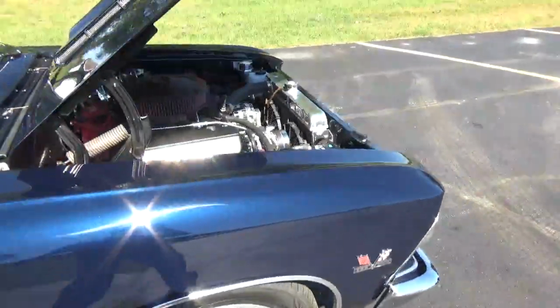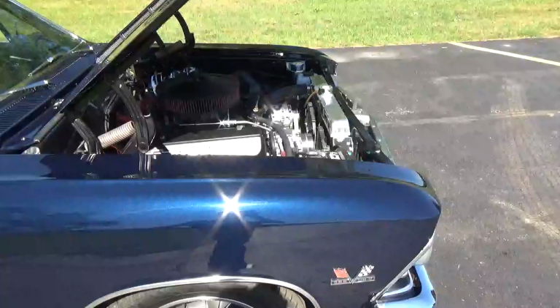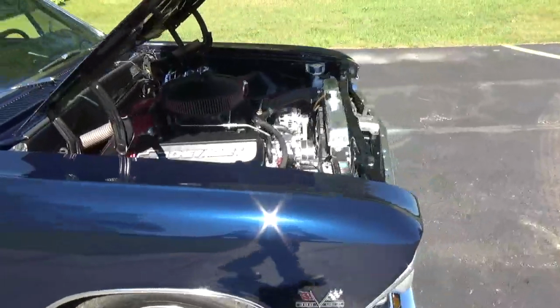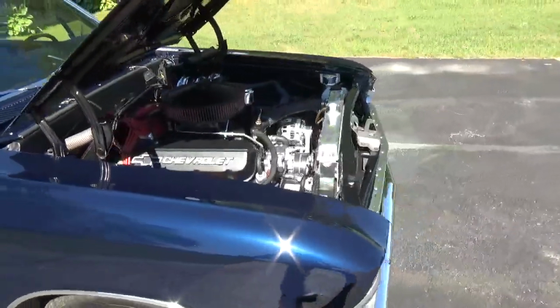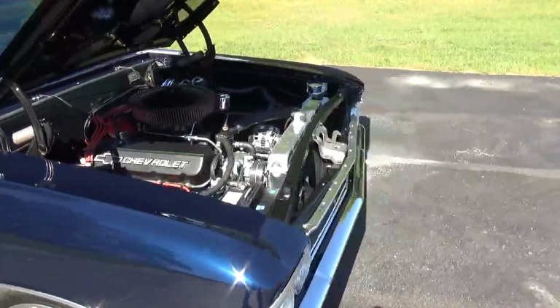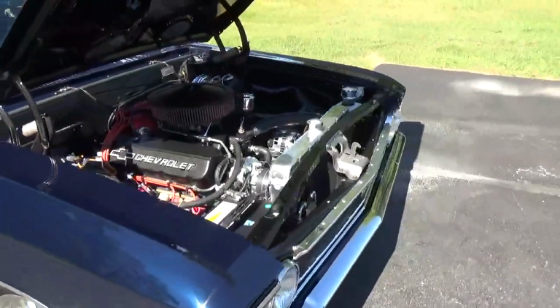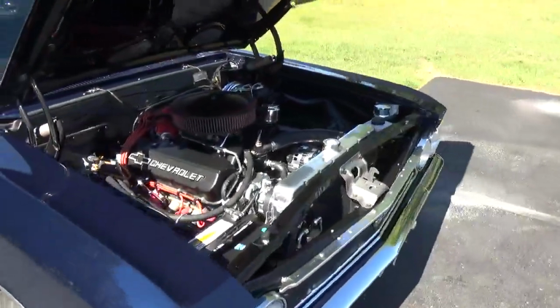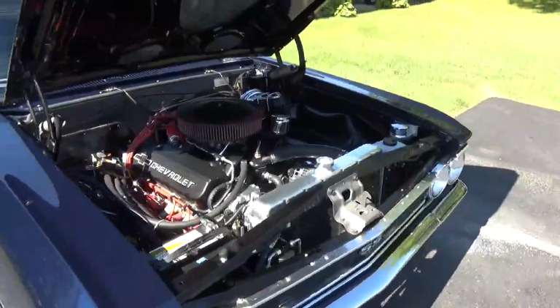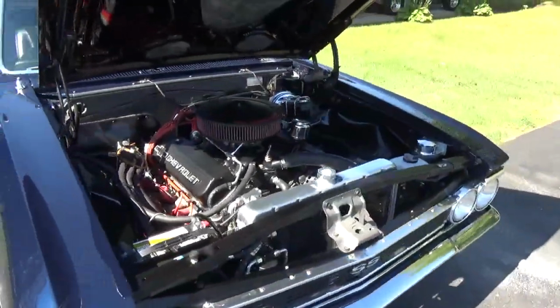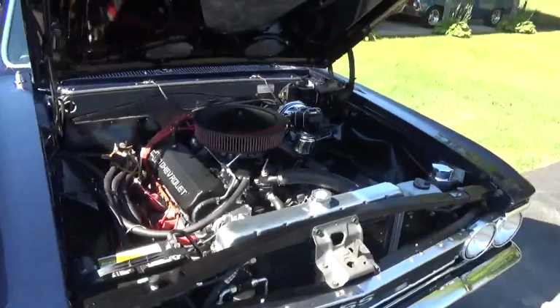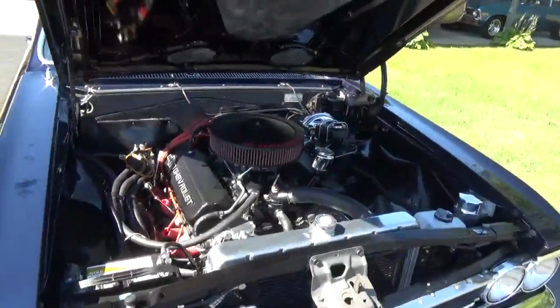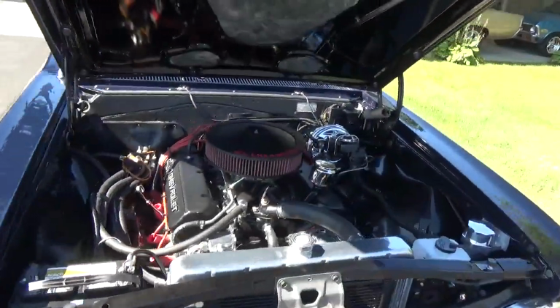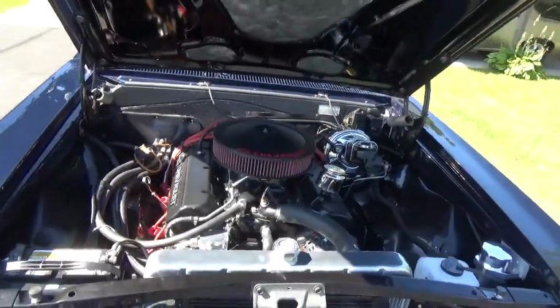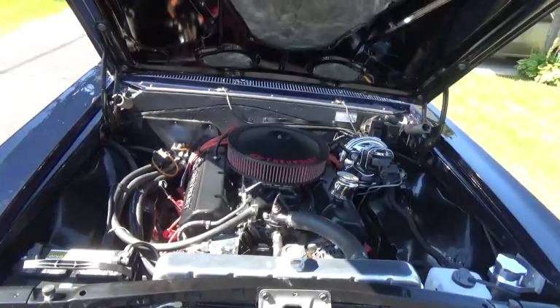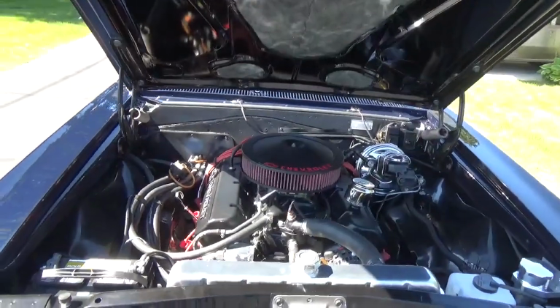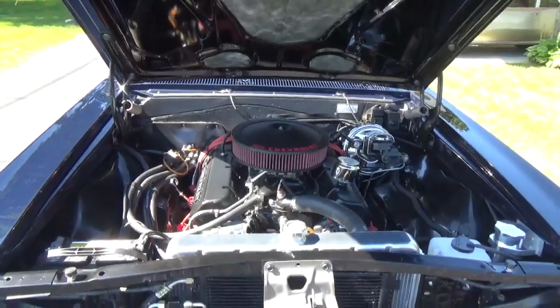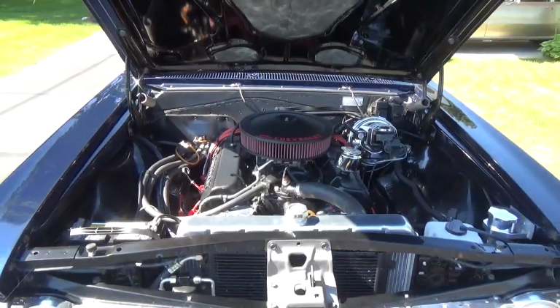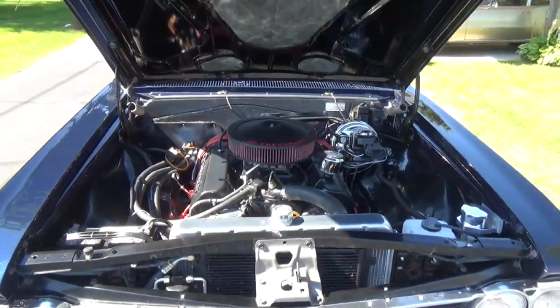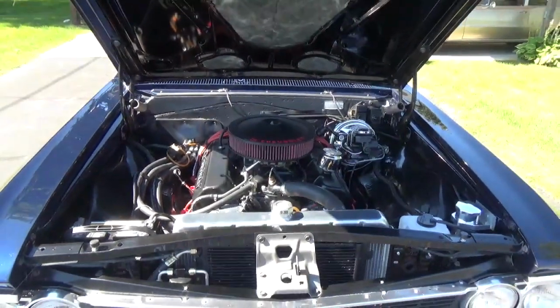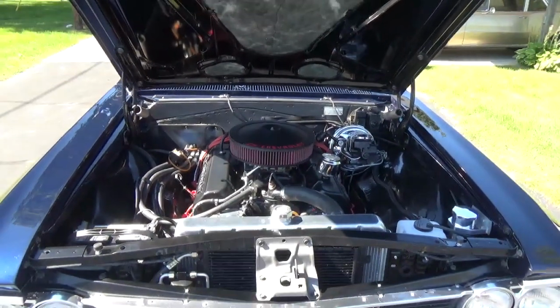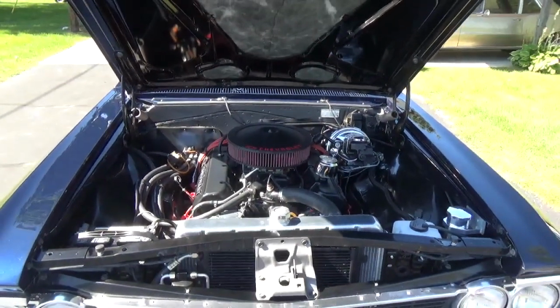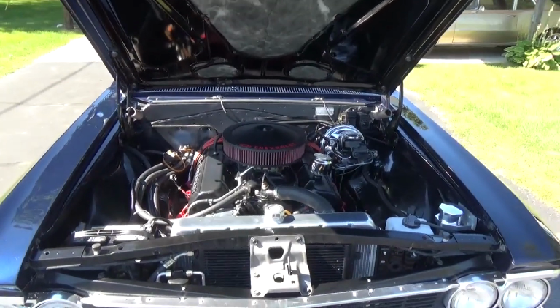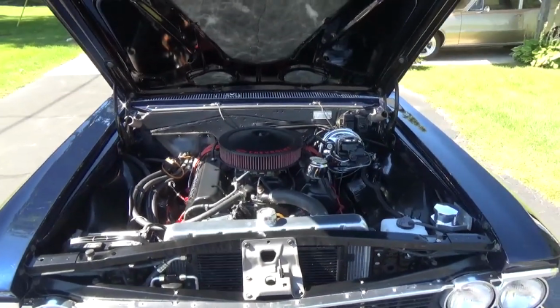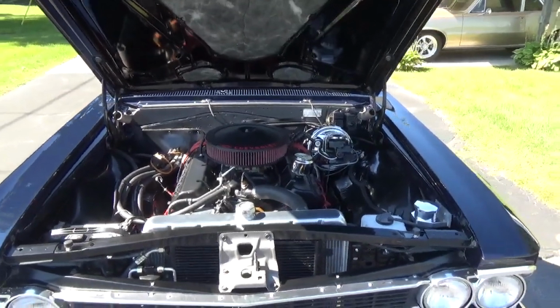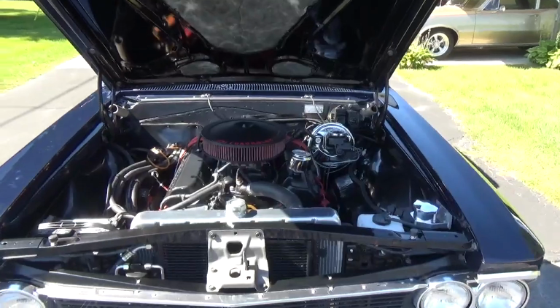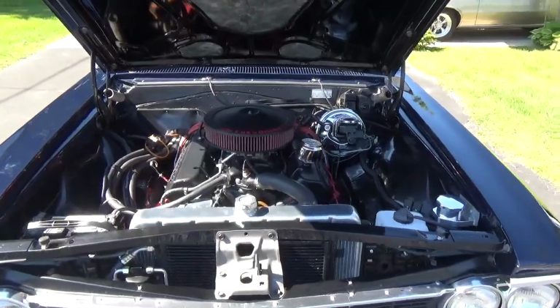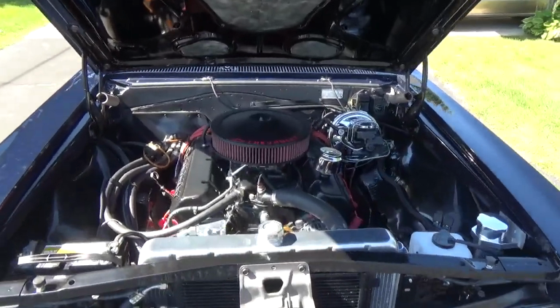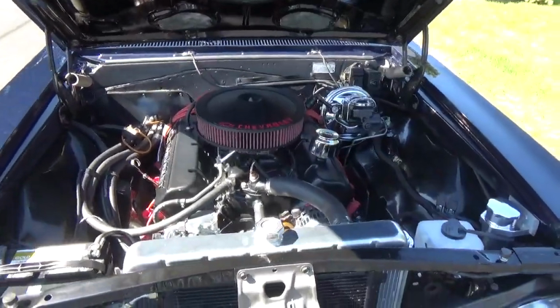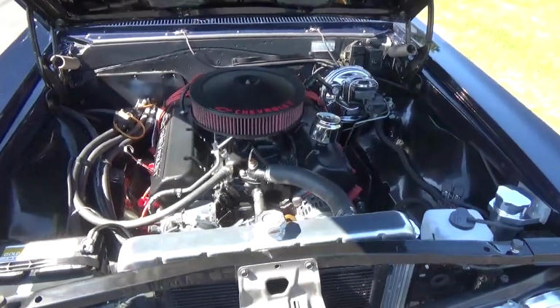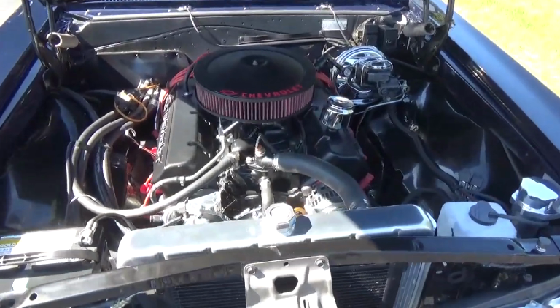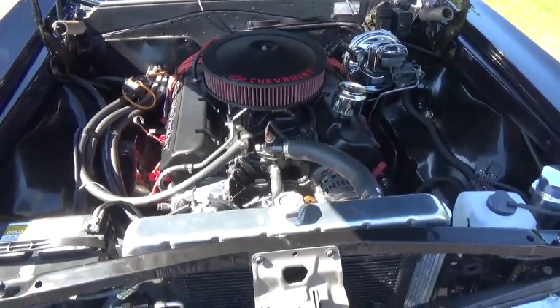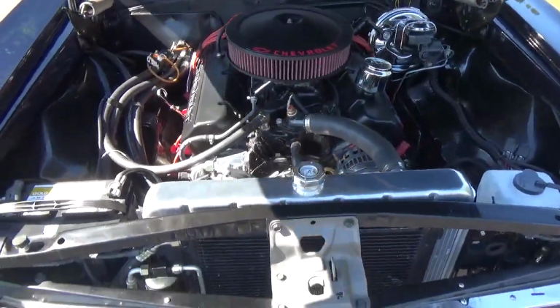We'll fire it up here. It's got an aluminum intake, roller rockers — just a good-sounding car, guys. Got your billet compressor on it too.